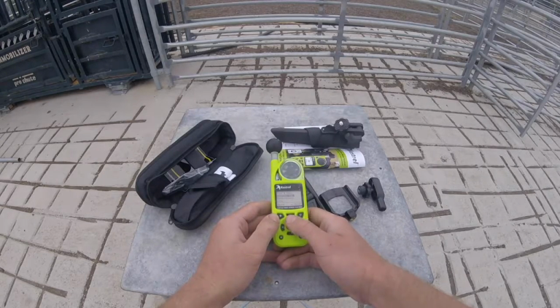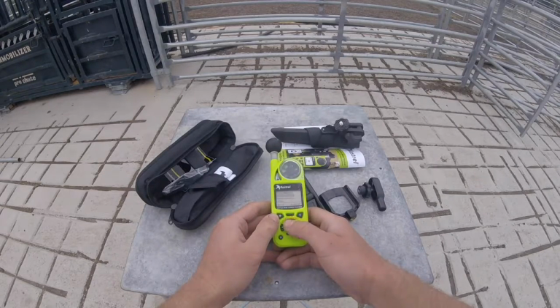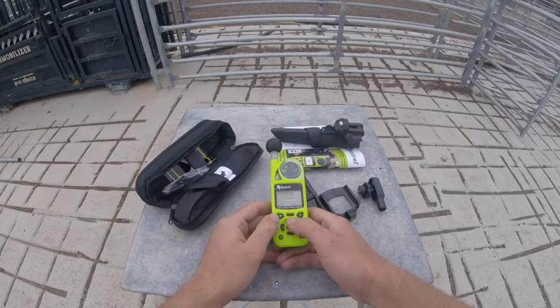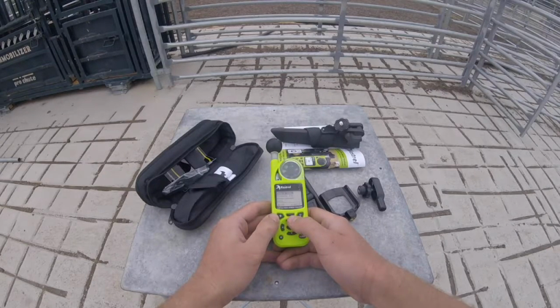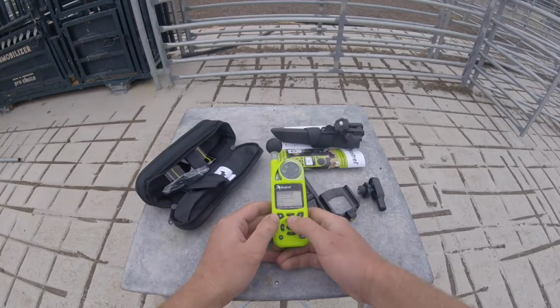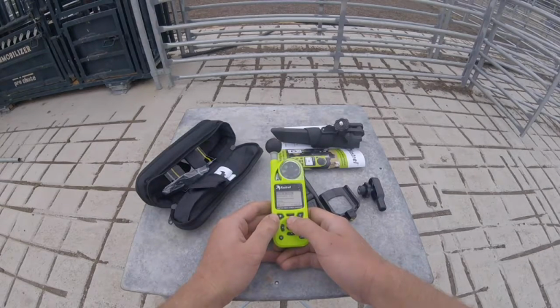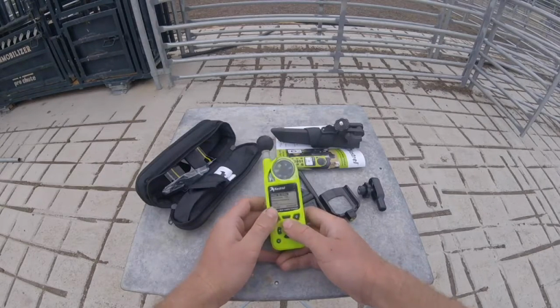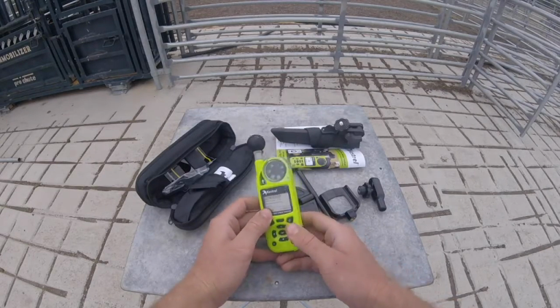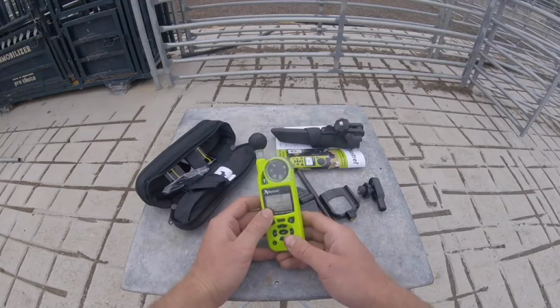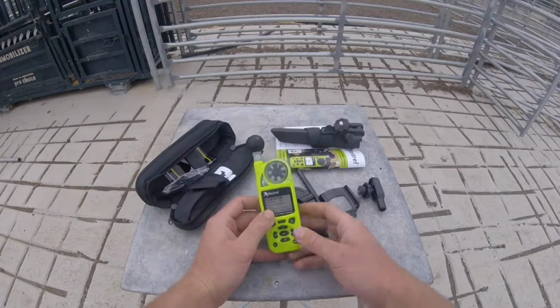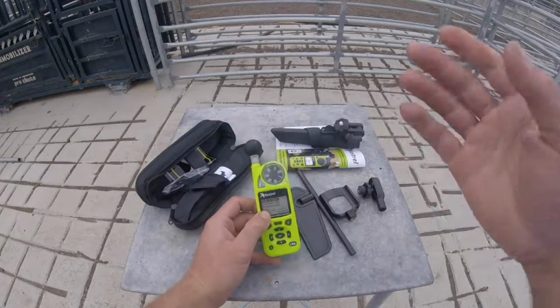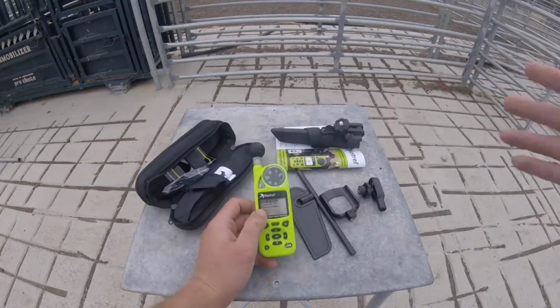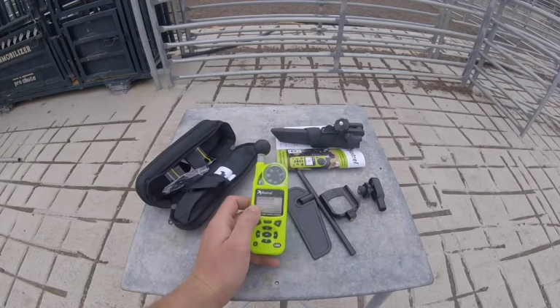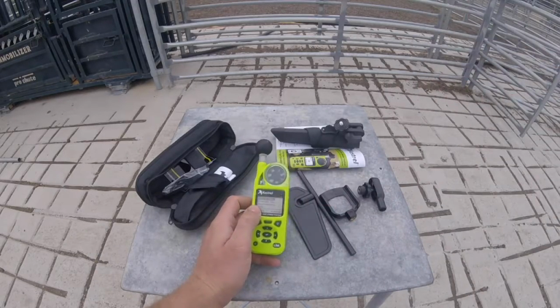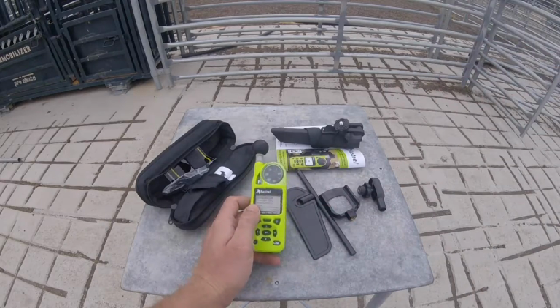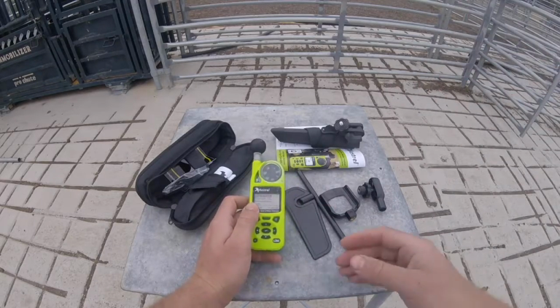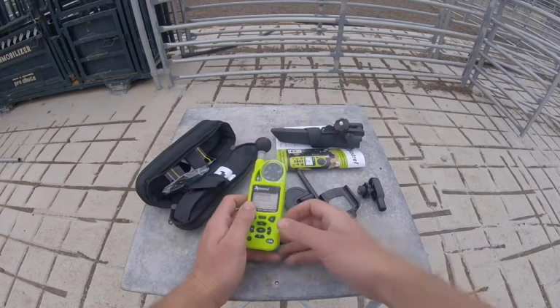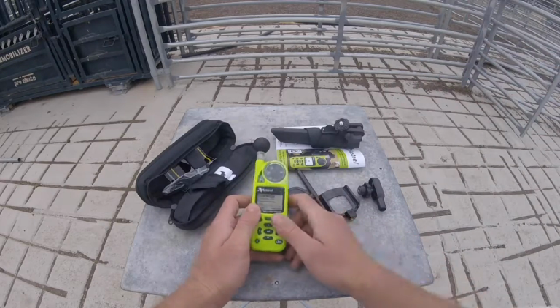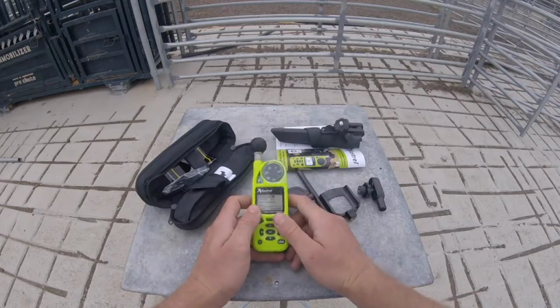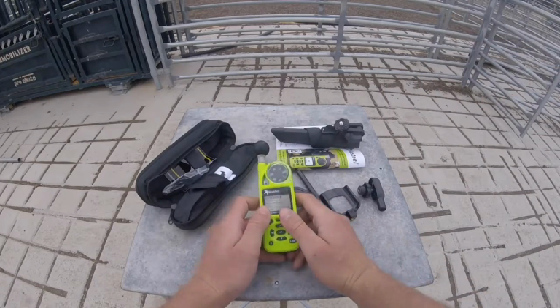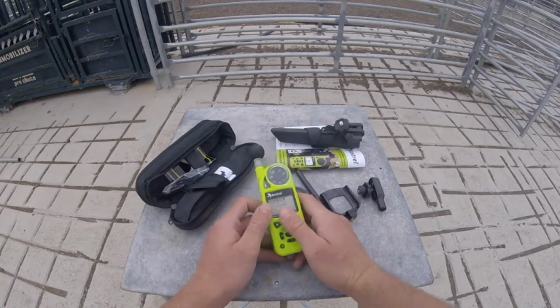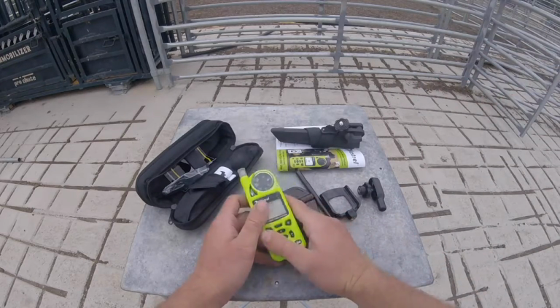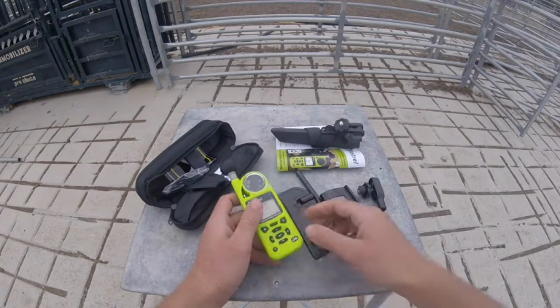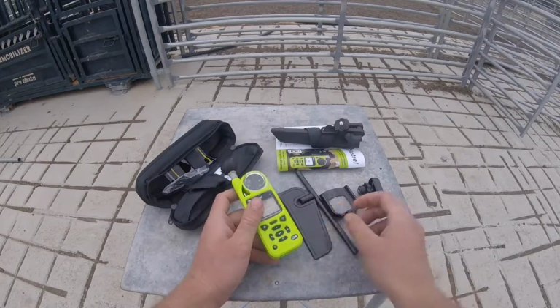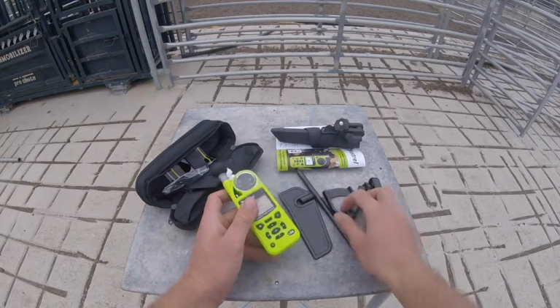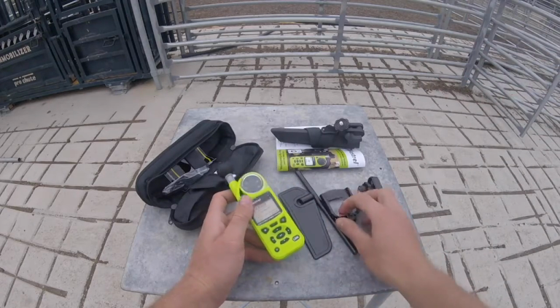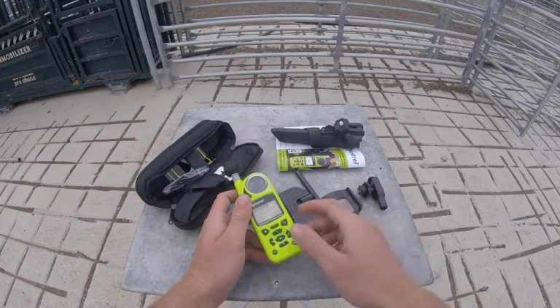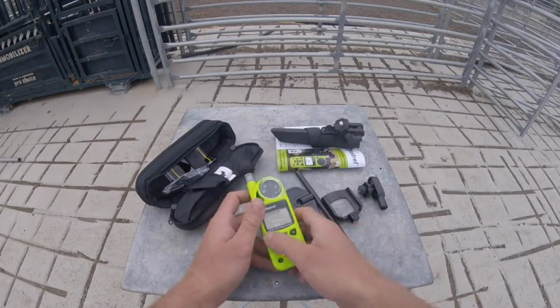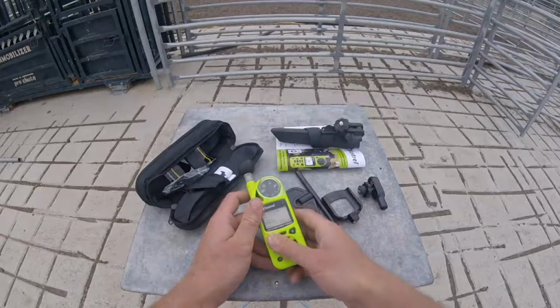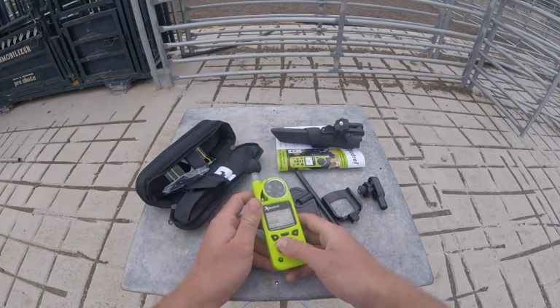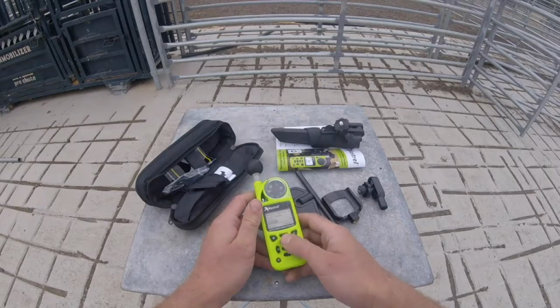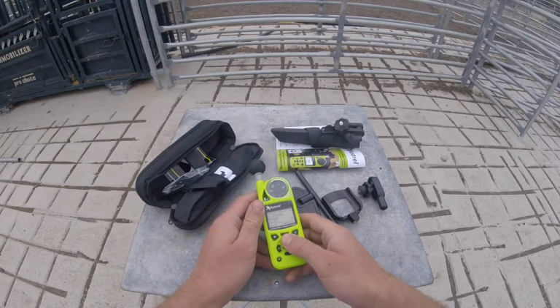We don't have time to do the compass, and we're surrounded by metal anyway. Don't try to calibrate your compass in cattle yards — it's just going to end badly.